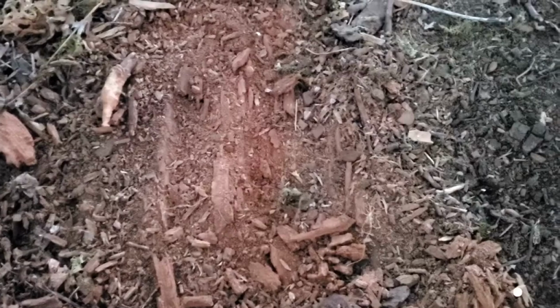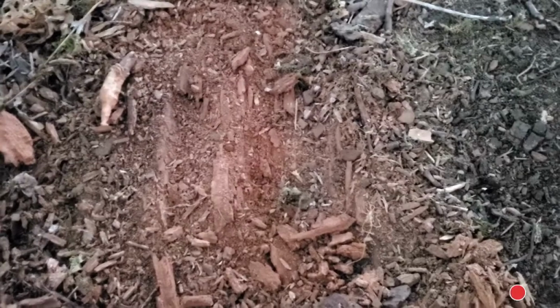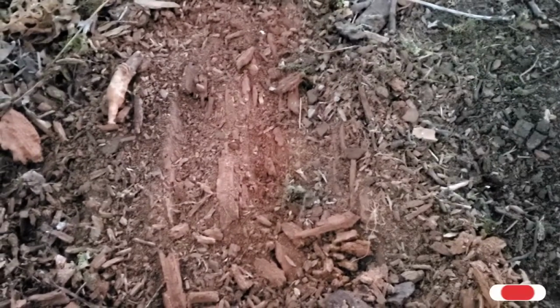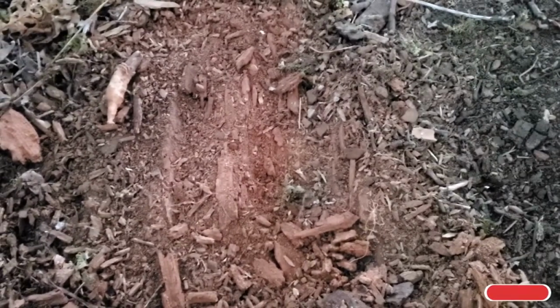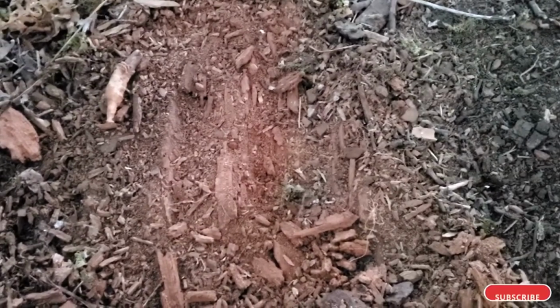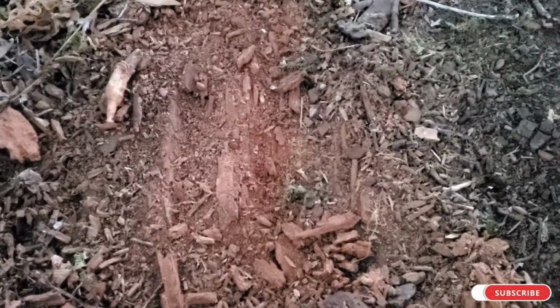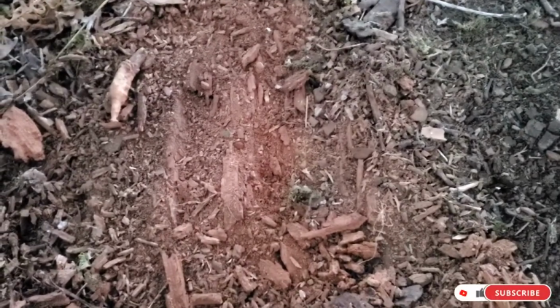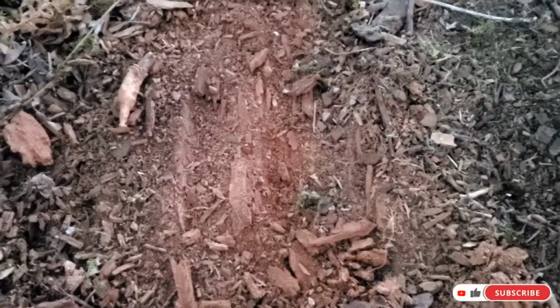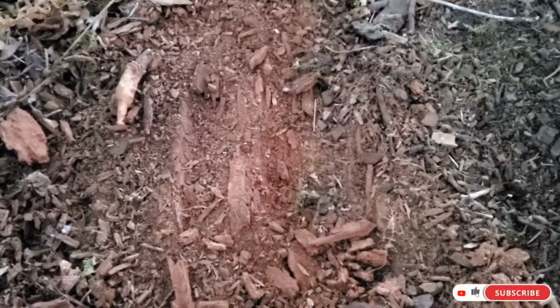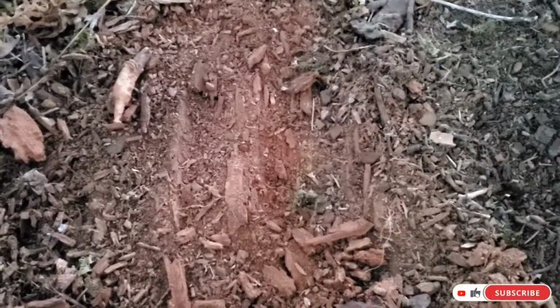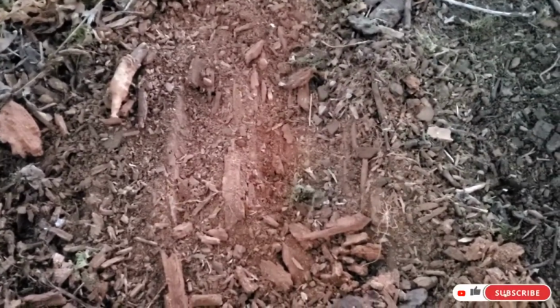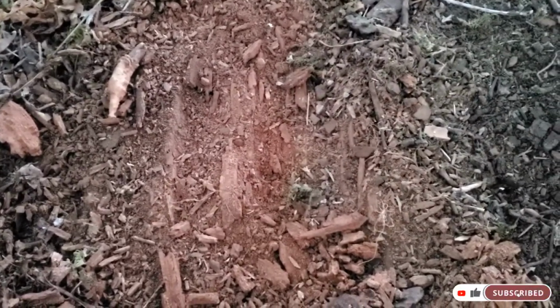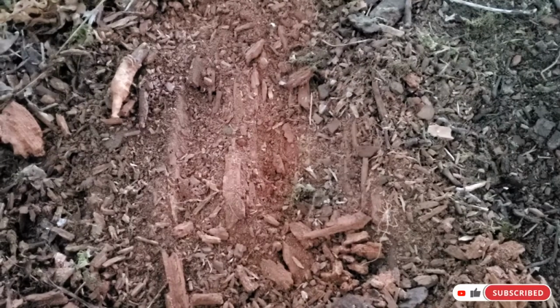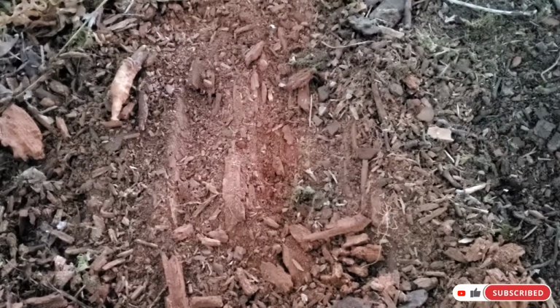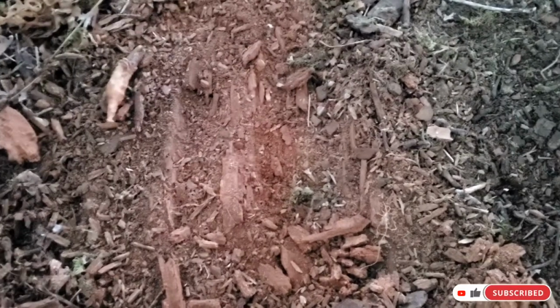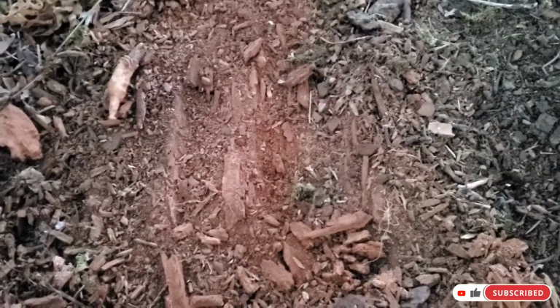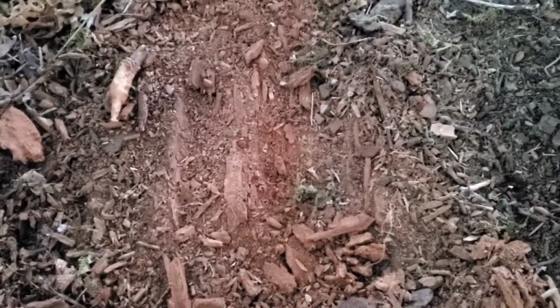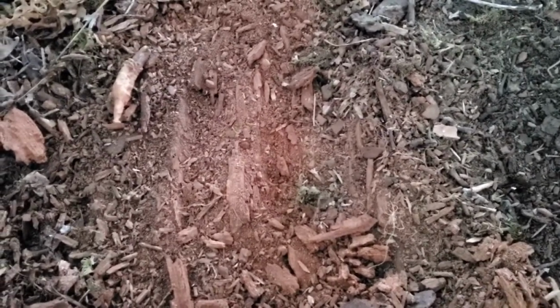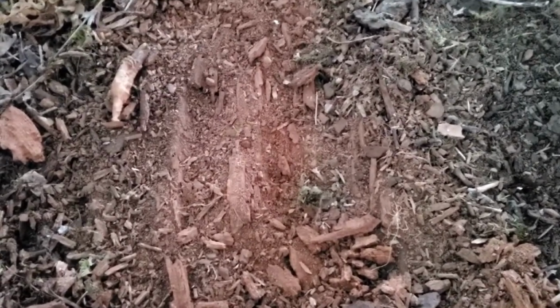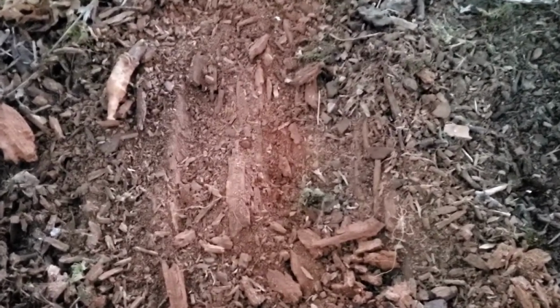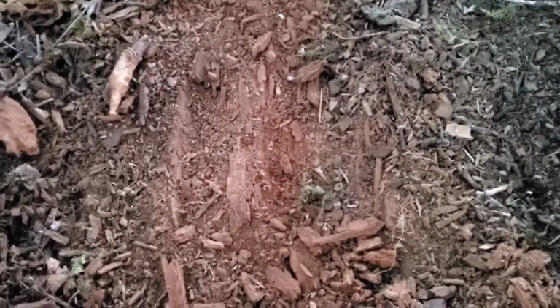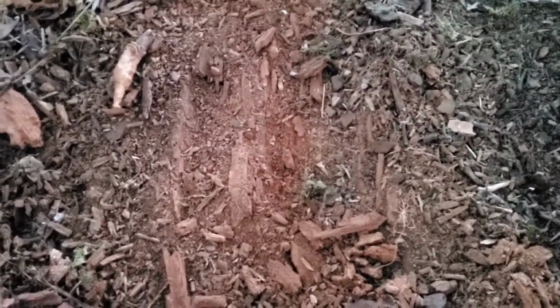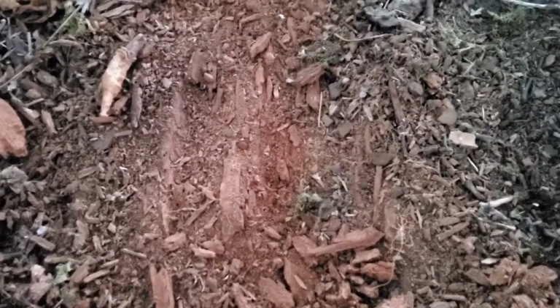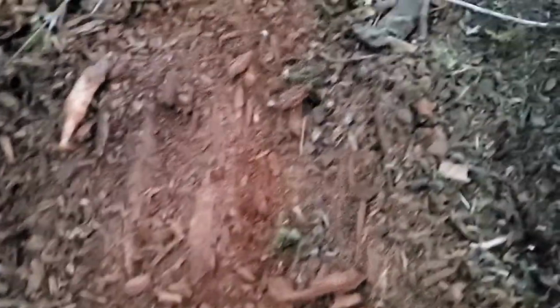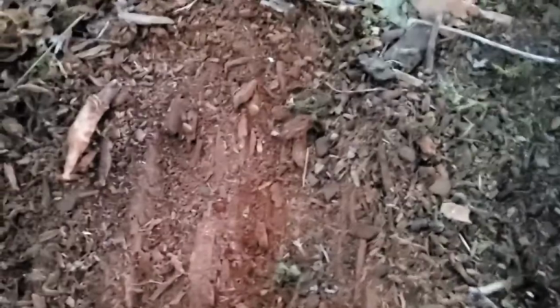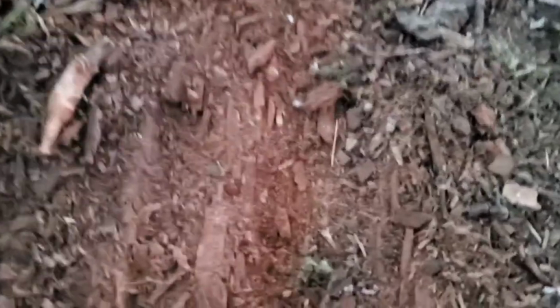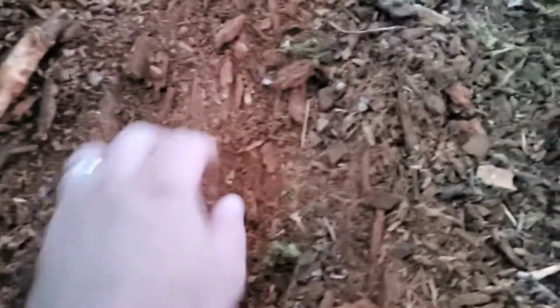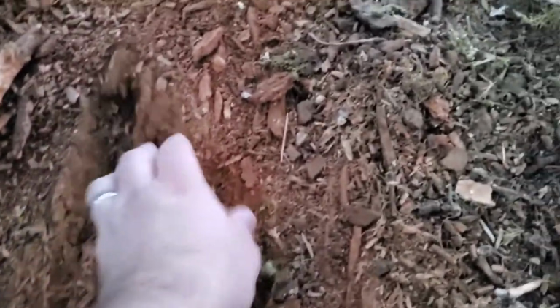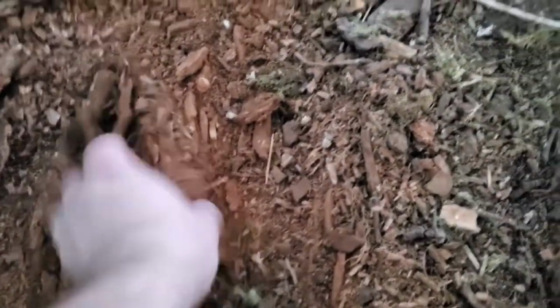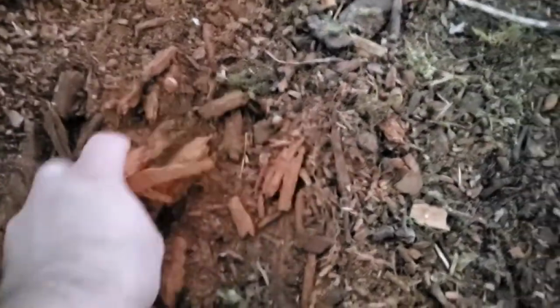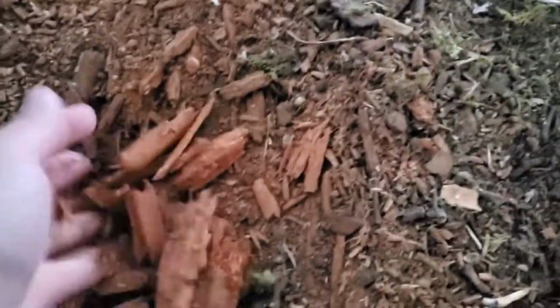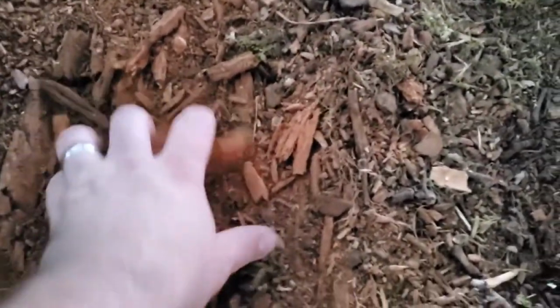Hey guys, welcome to this short. If you live next to a forest and you have permission to be there and to take stuff from it, you can find most places this...